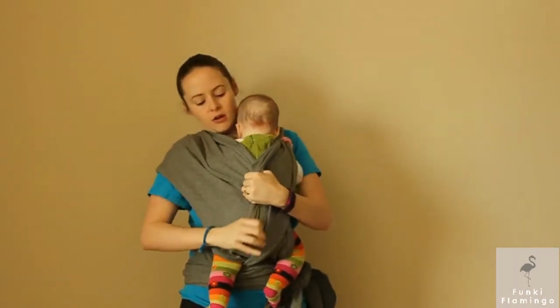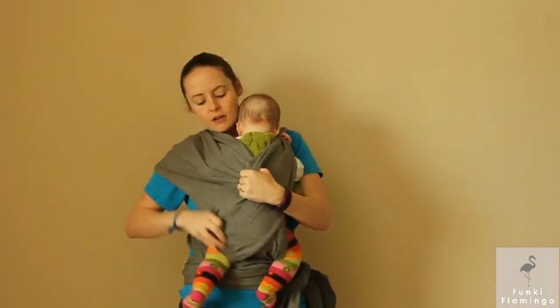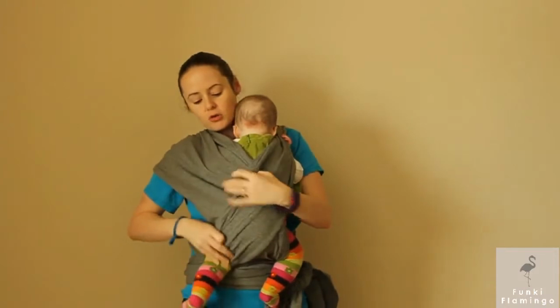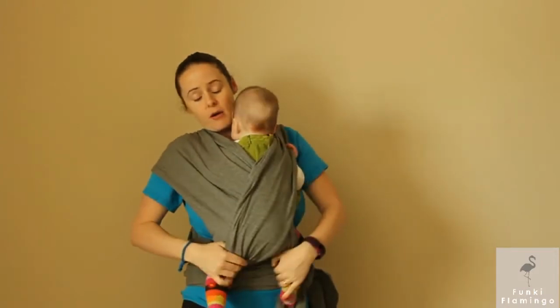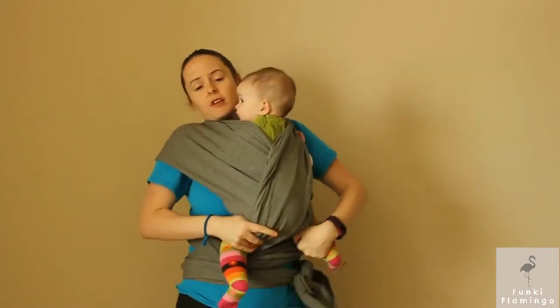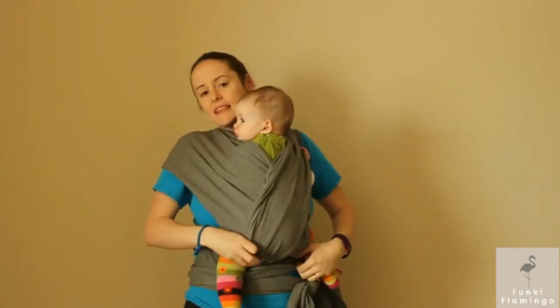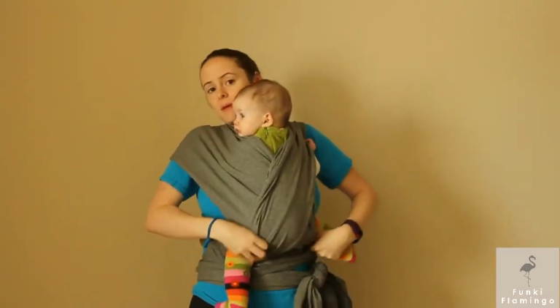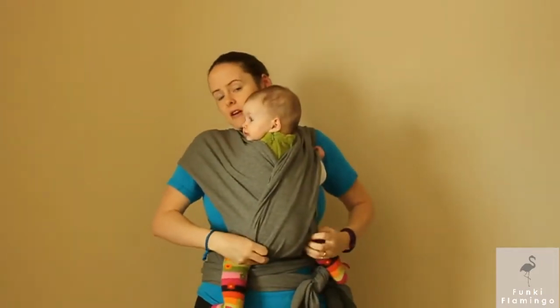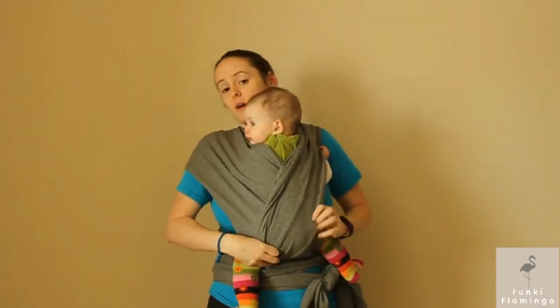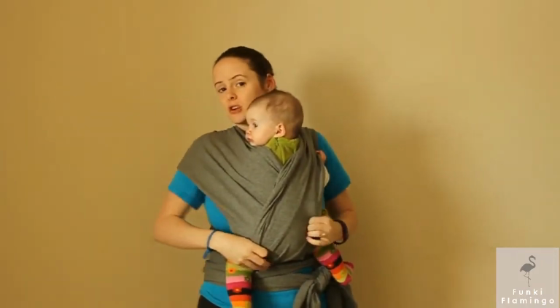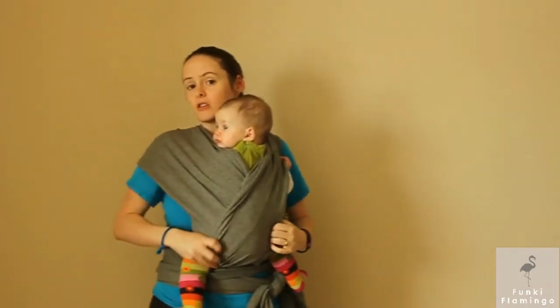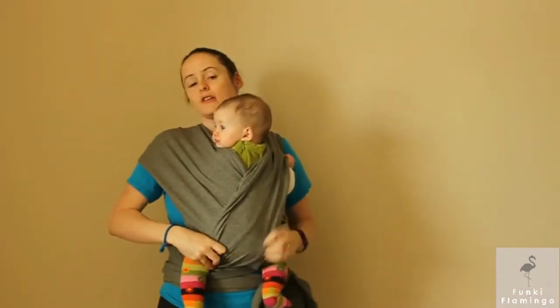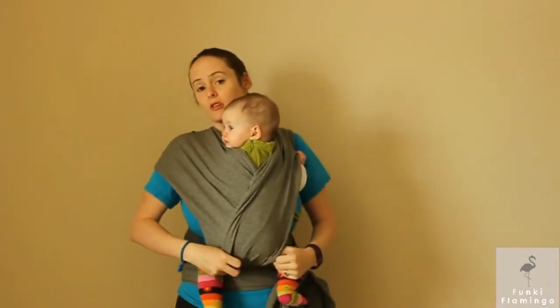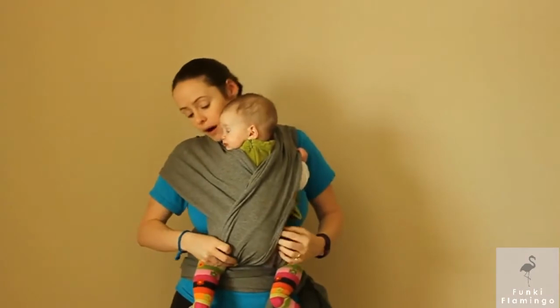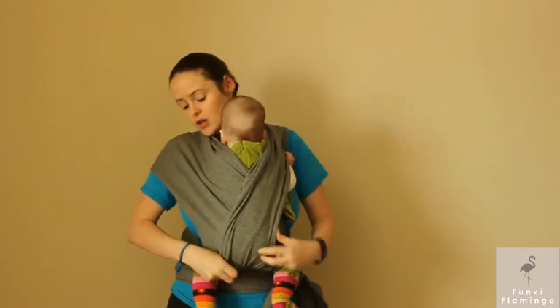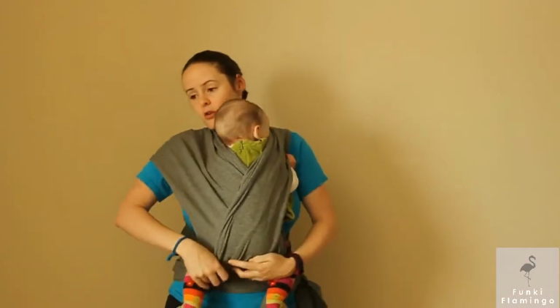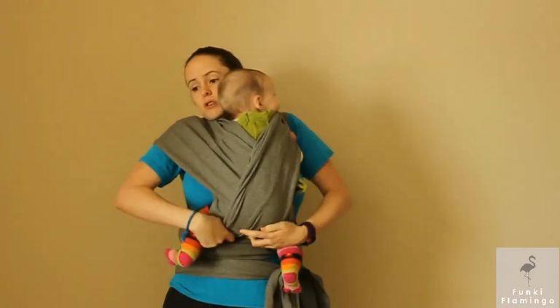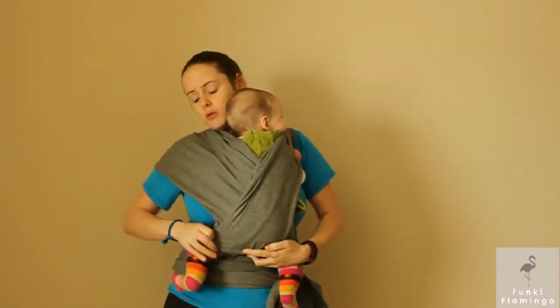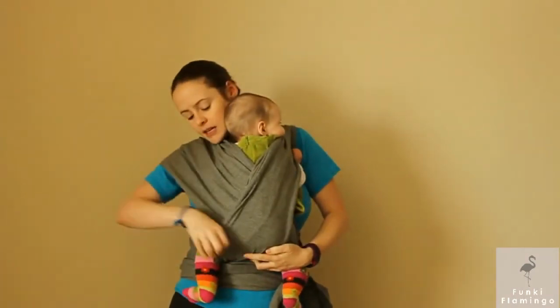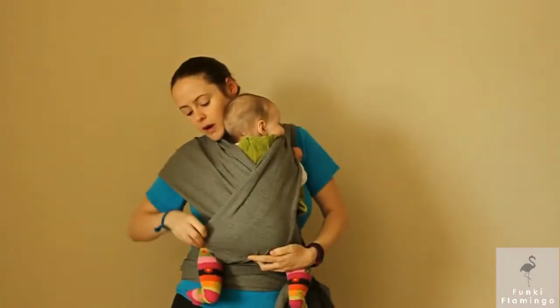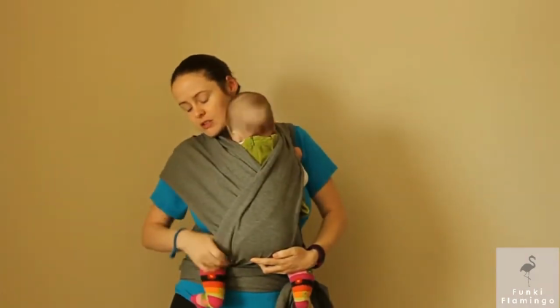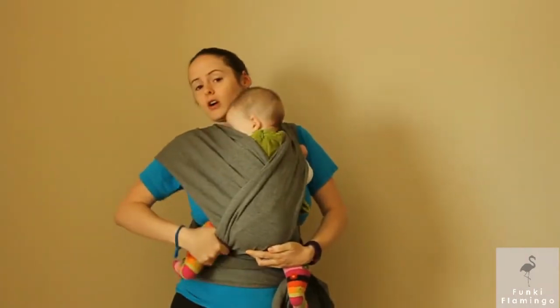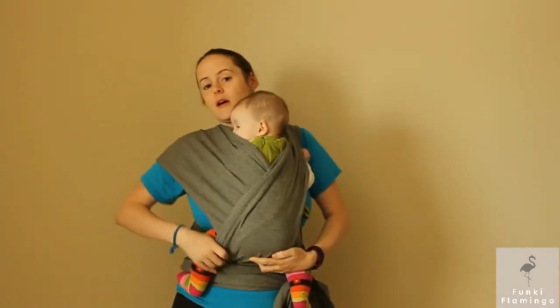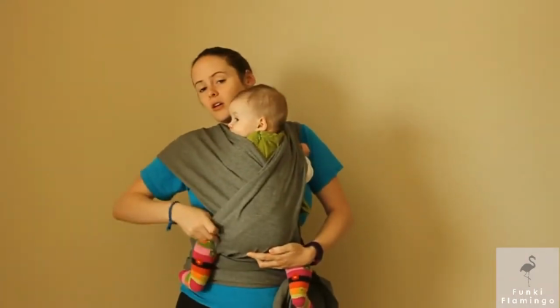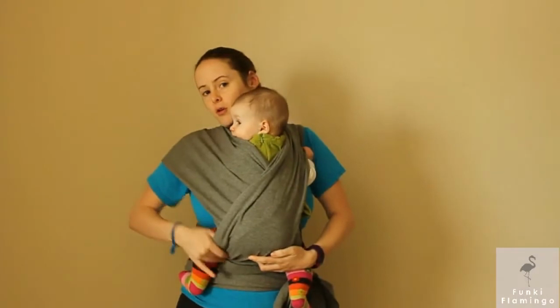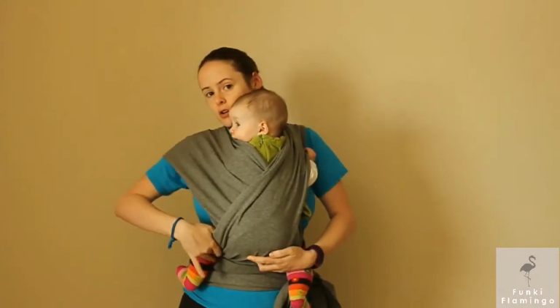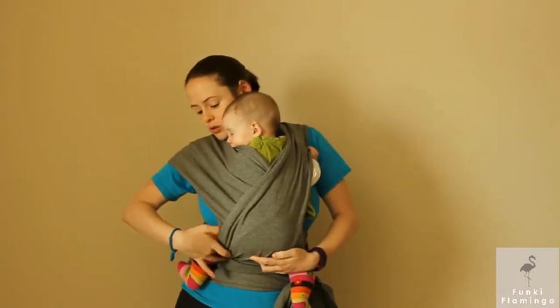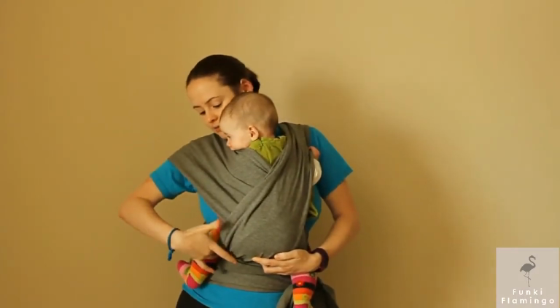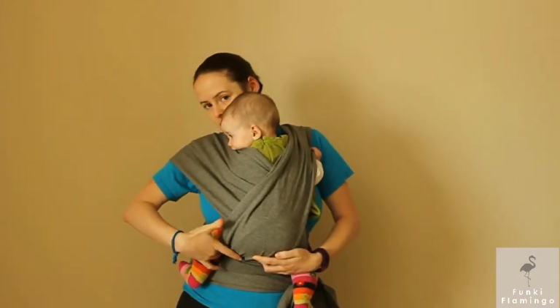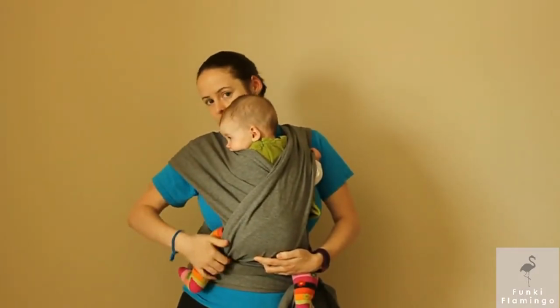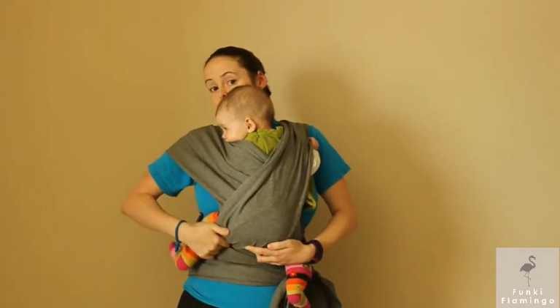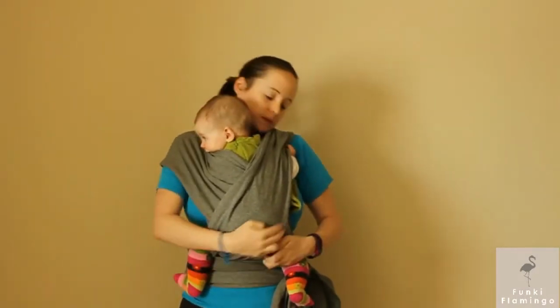A really big thing with baby carrying is you want to make sure that their knees are at their hip level or above. What you can do is where you bring this over — bring it all the way over to the knee socket area, and it will help lift up the legs automatically.